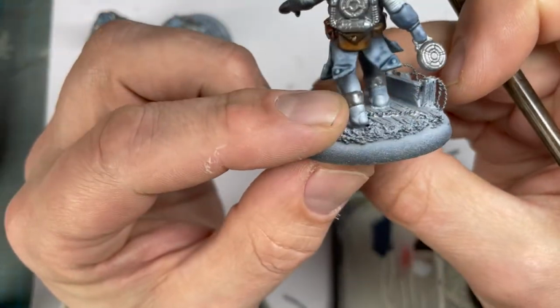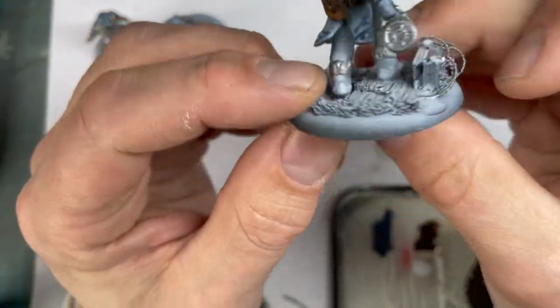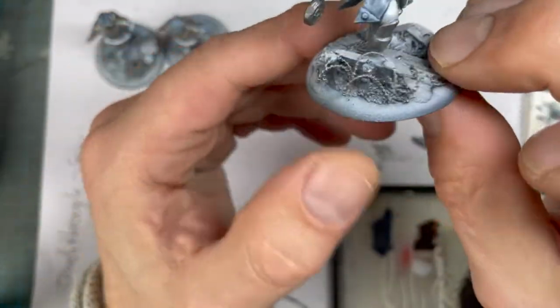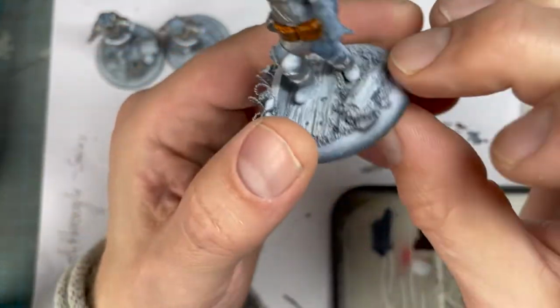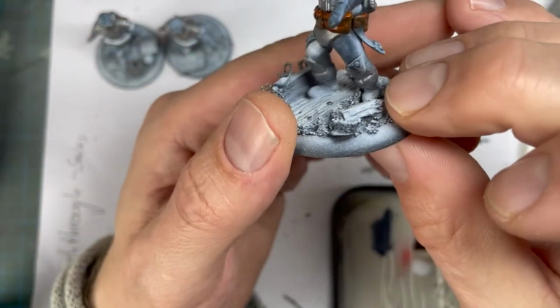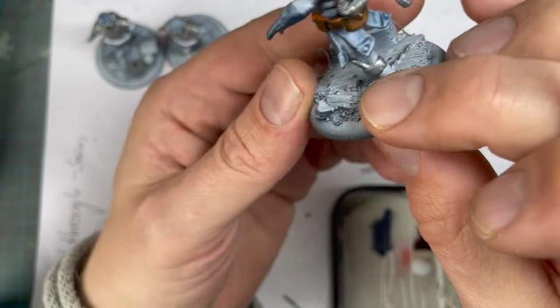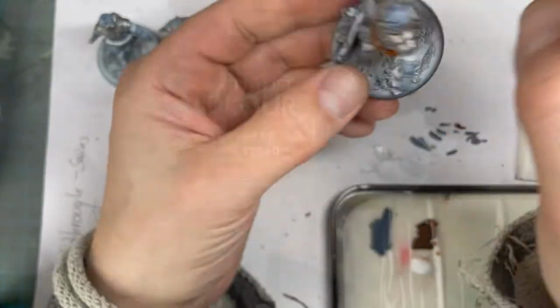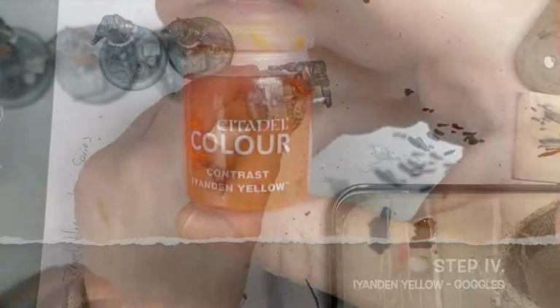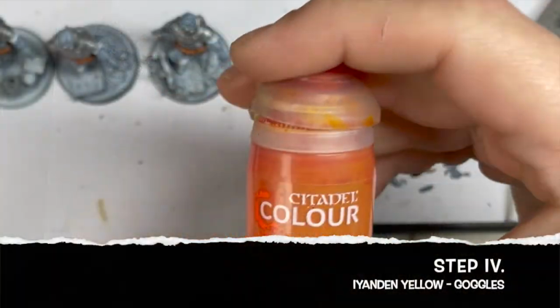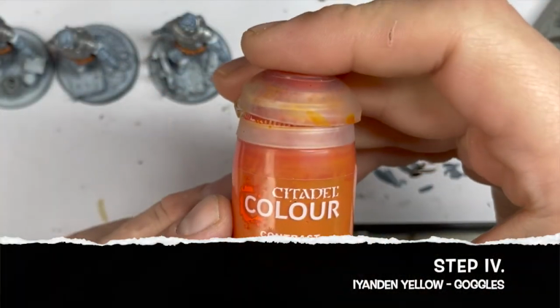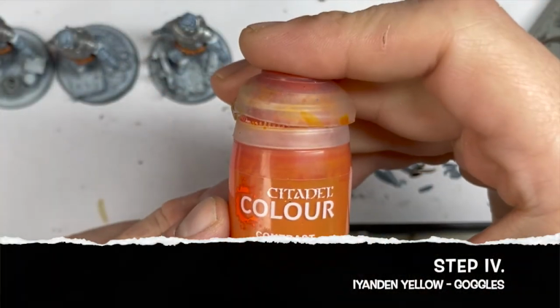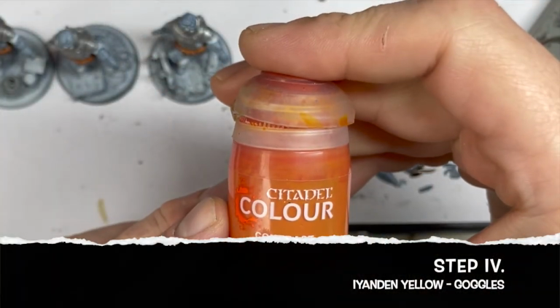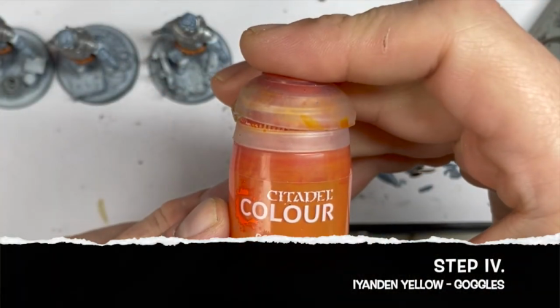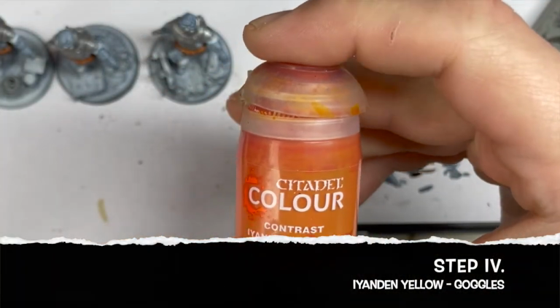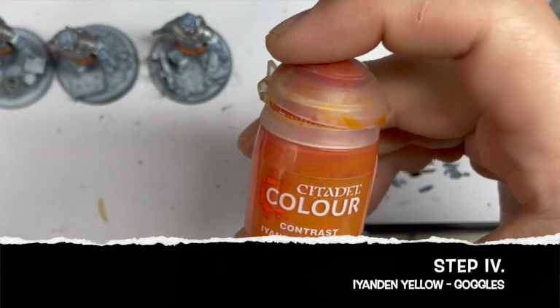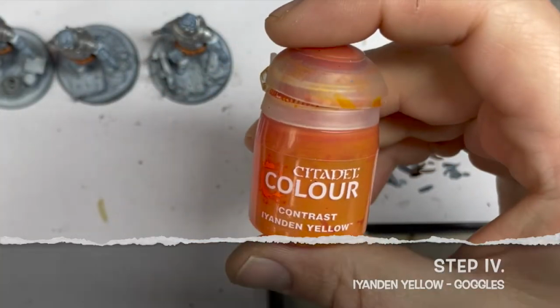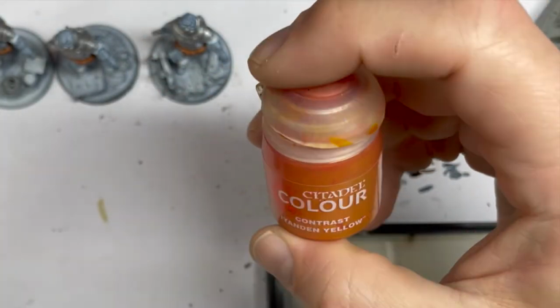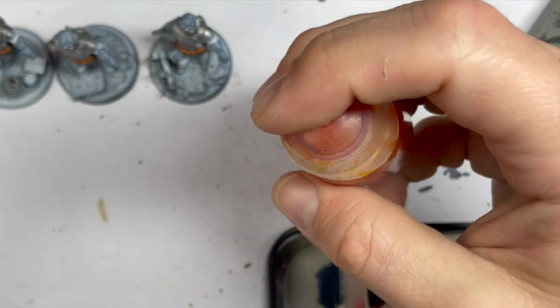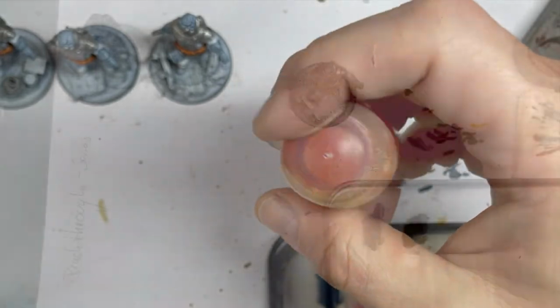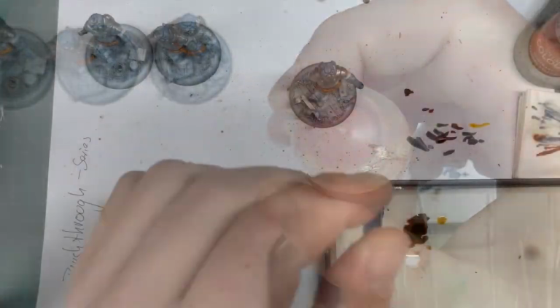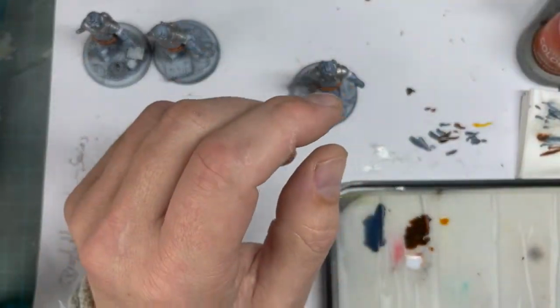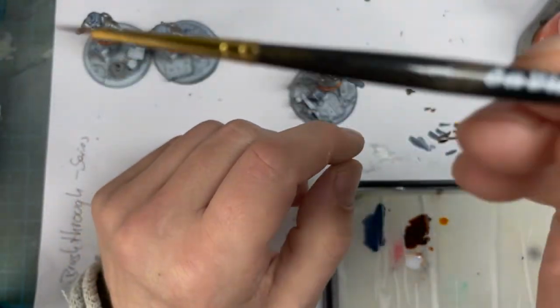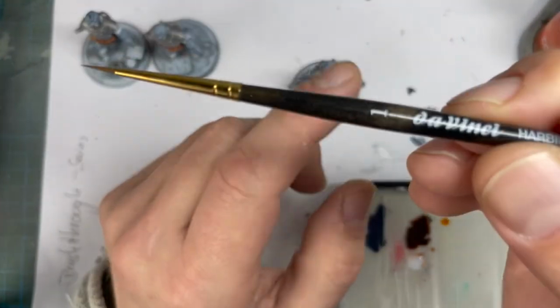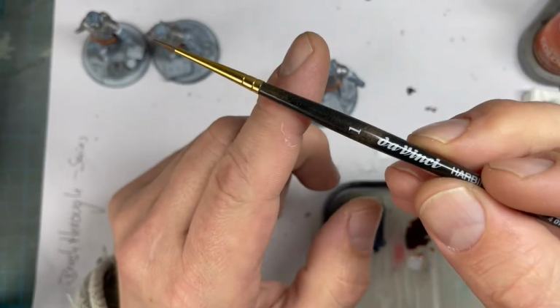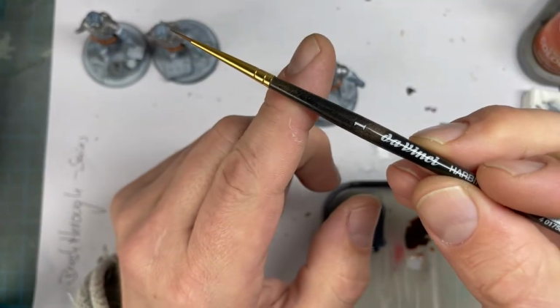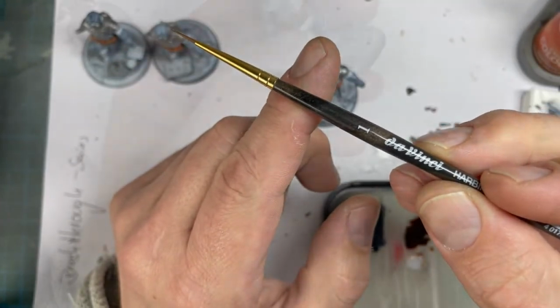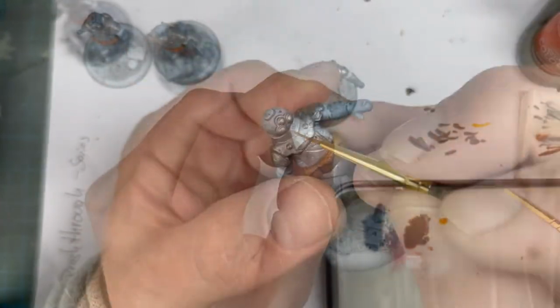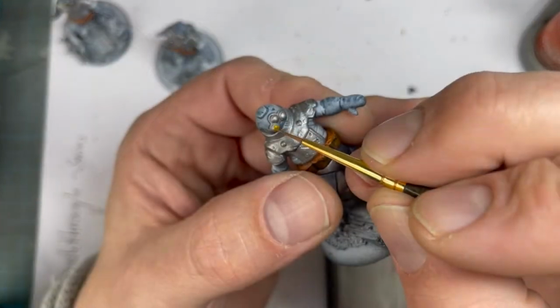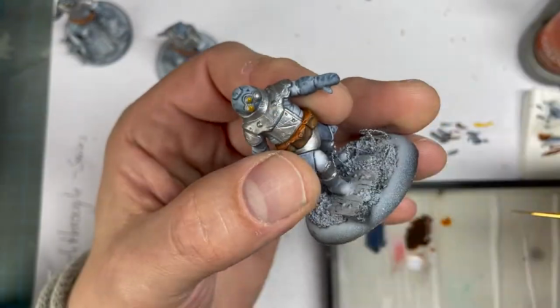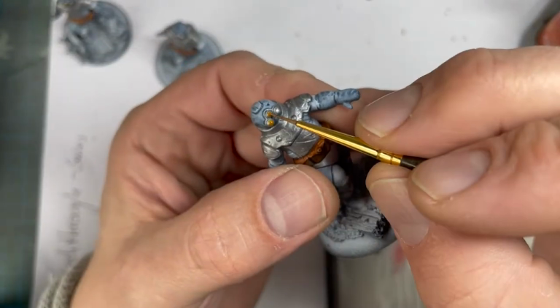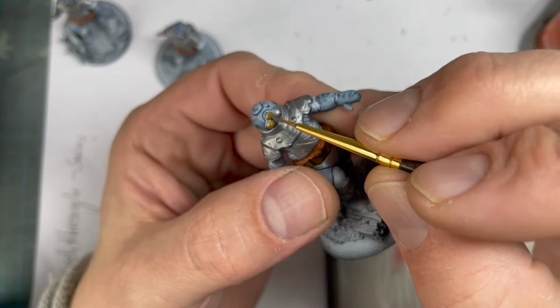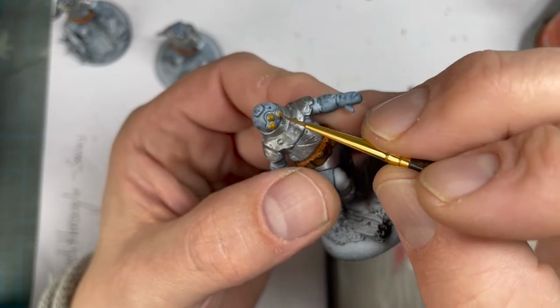As long as everything is wet, you can change it. Next color is yellow — this is just for the goggles. There I switch to the number one brush because it's a little bit smaller and I want to be a little bit more precise.